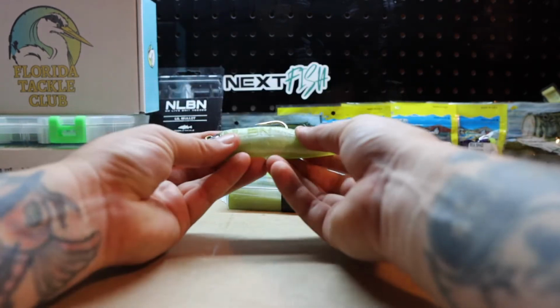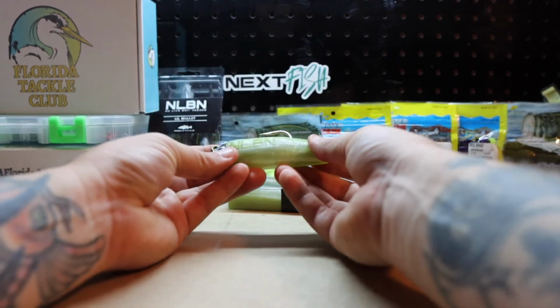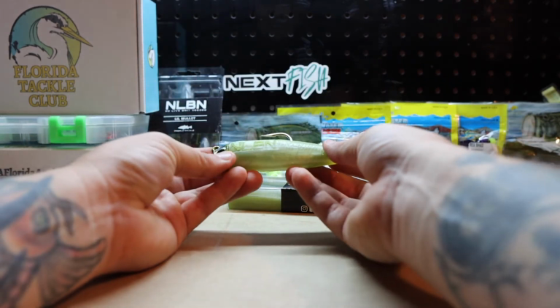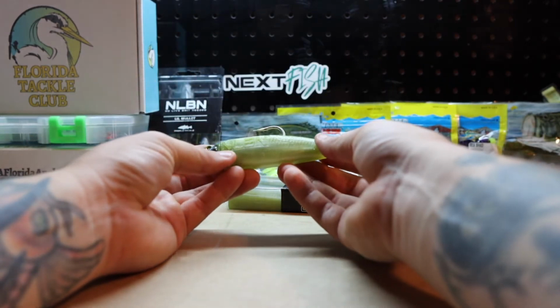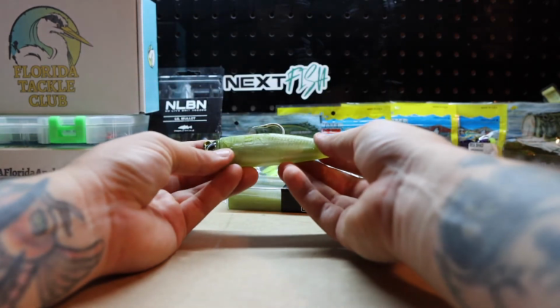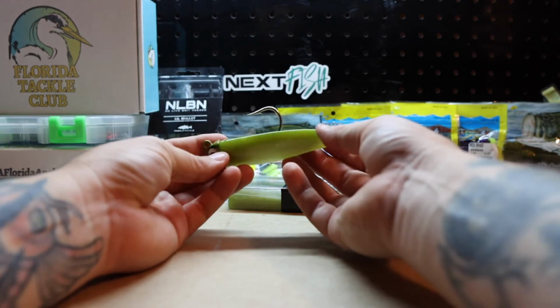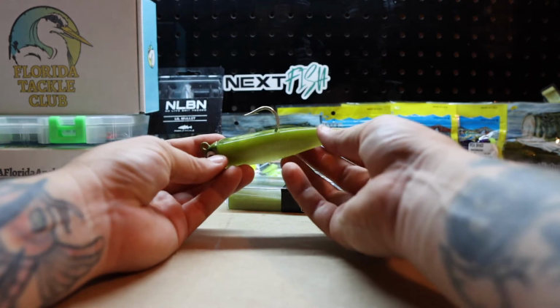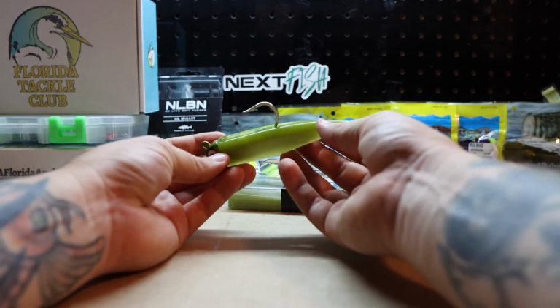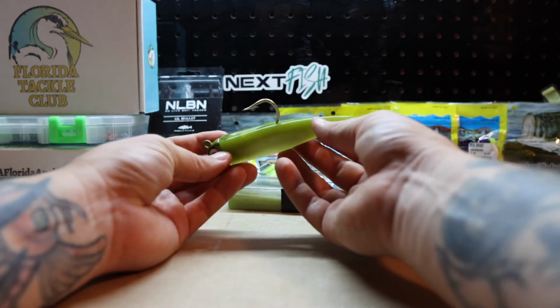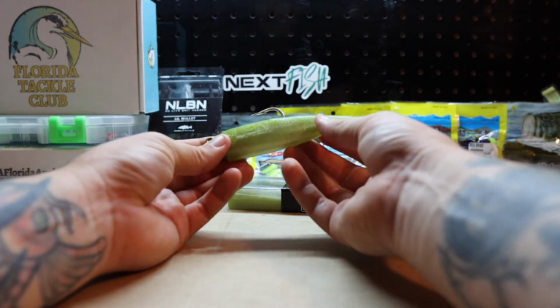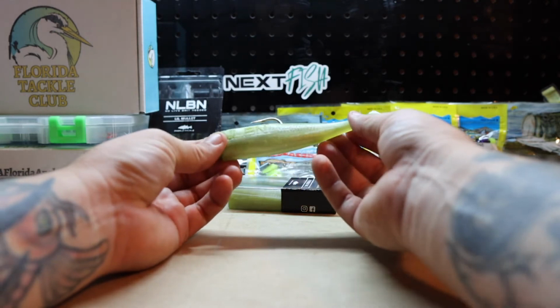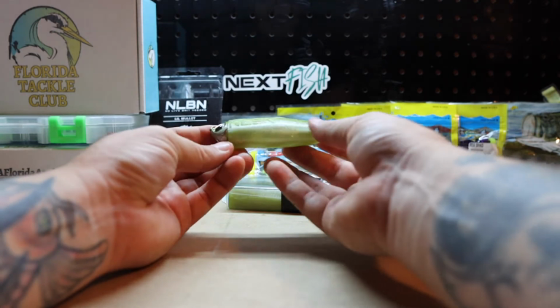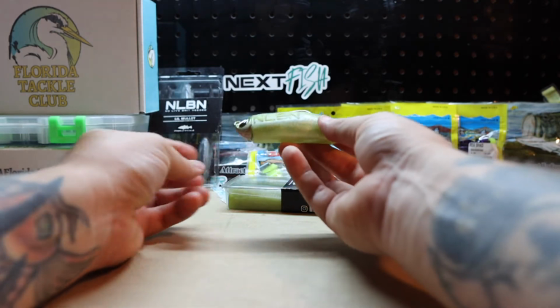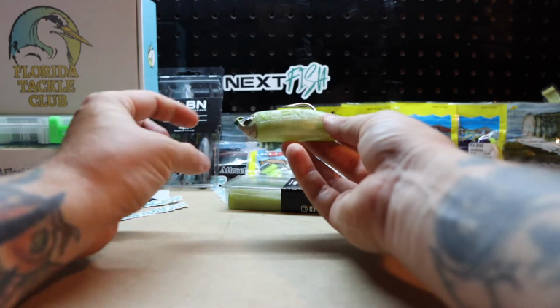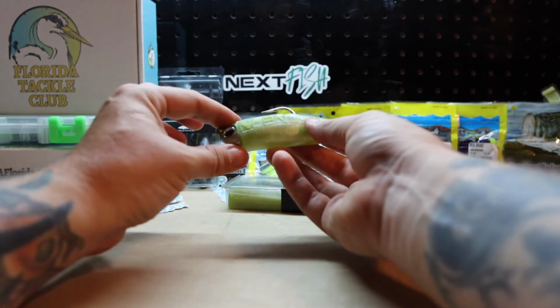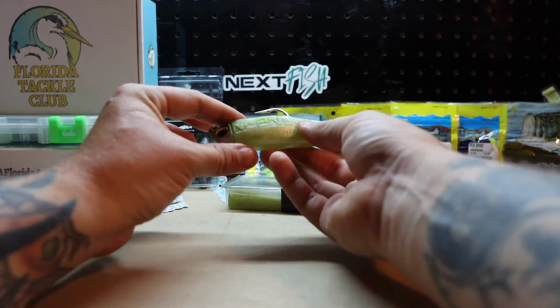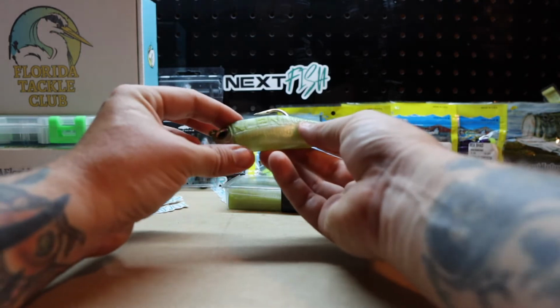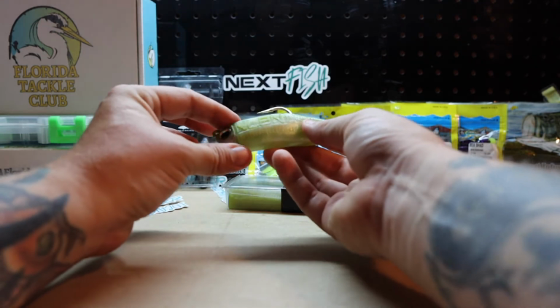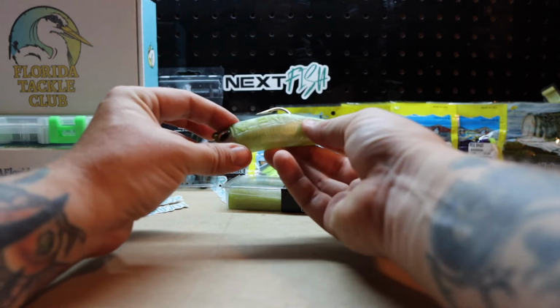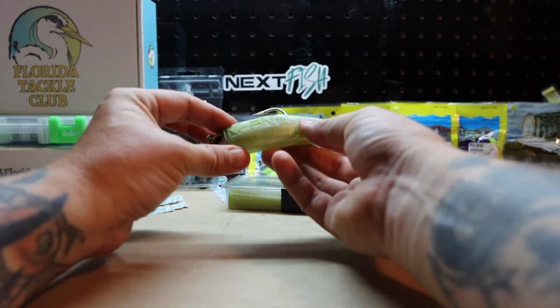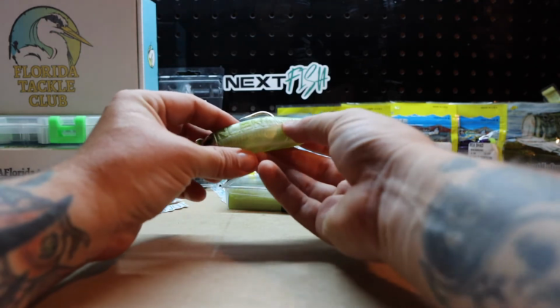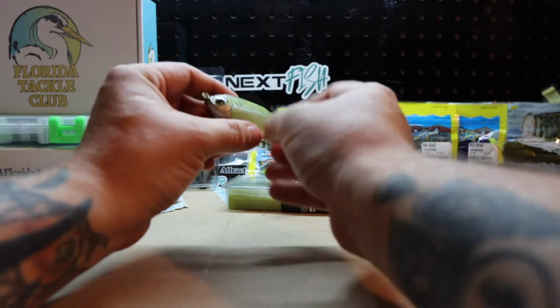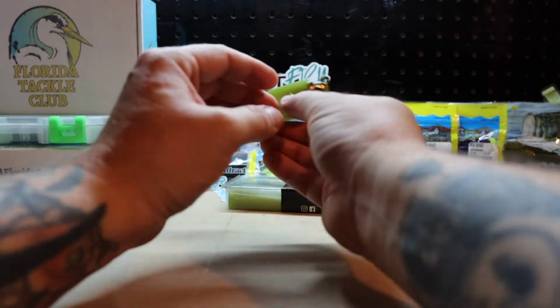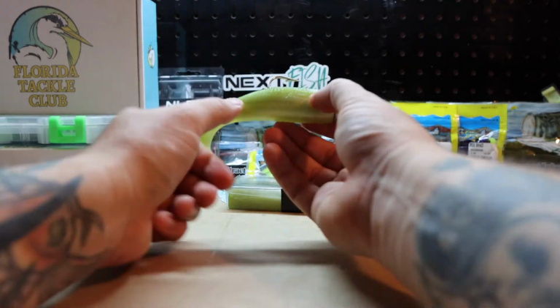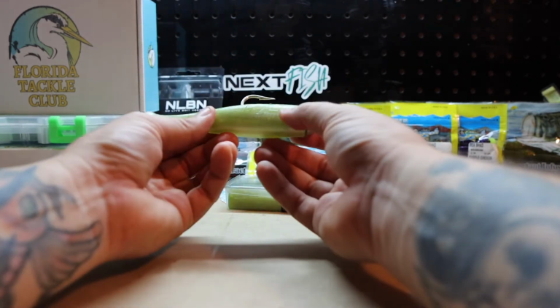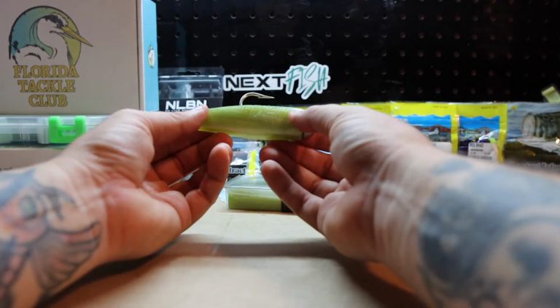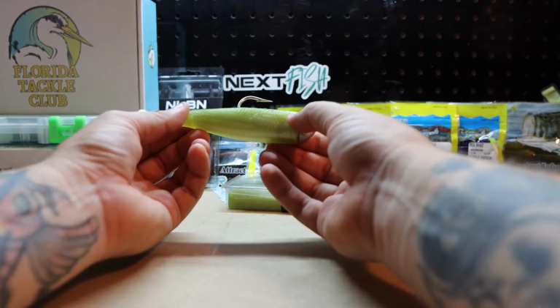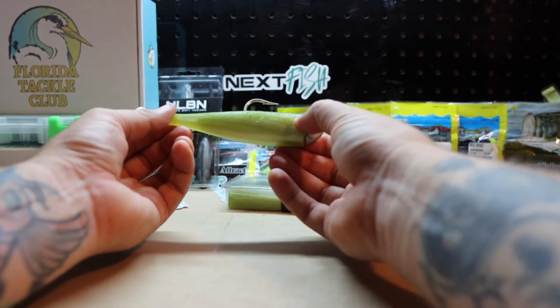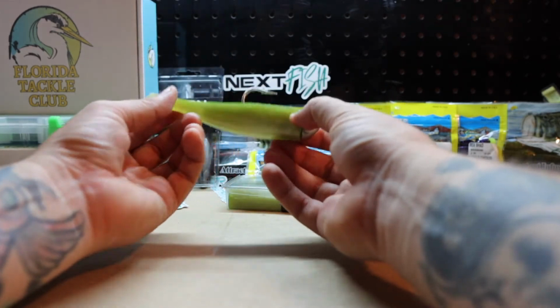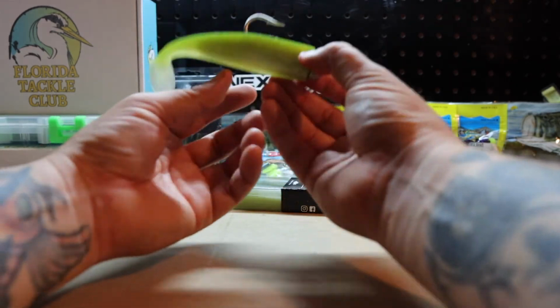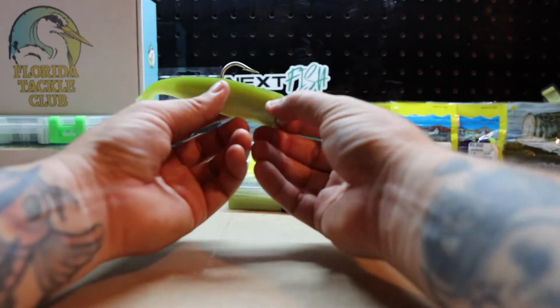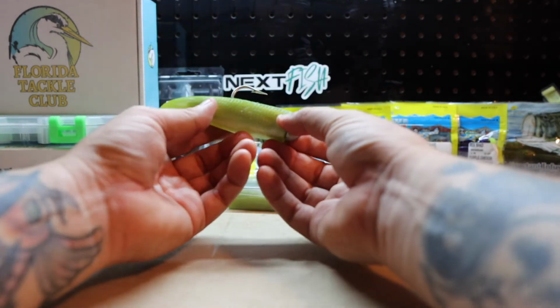As you can see, this rigs up fairly nicely — it's got pretty flush hook placement right here. Without a doubt, from seeing many pictures across the state, I know this is a fish catcher.